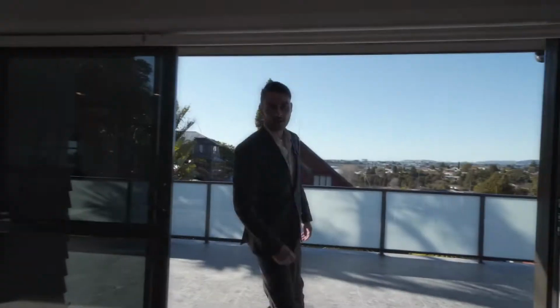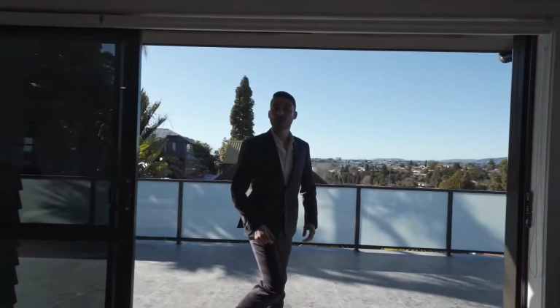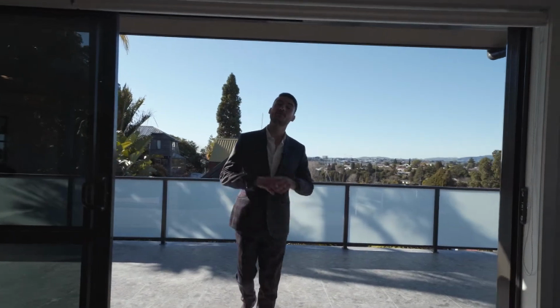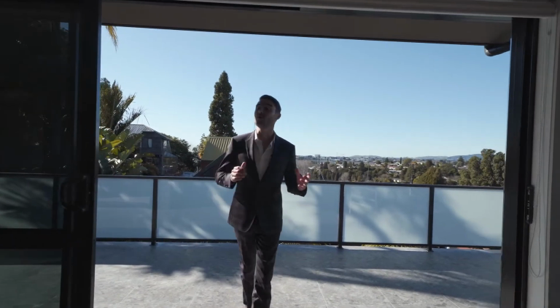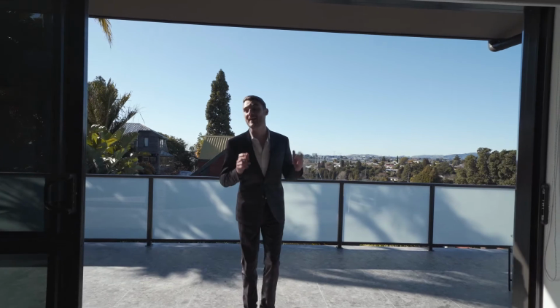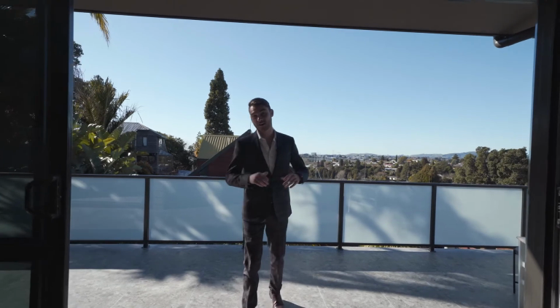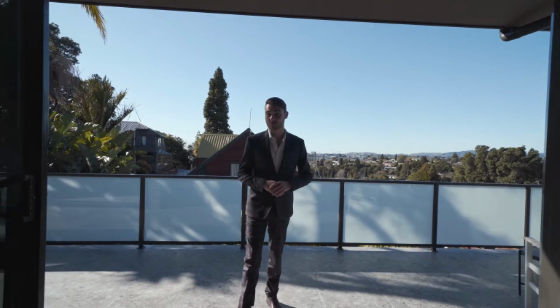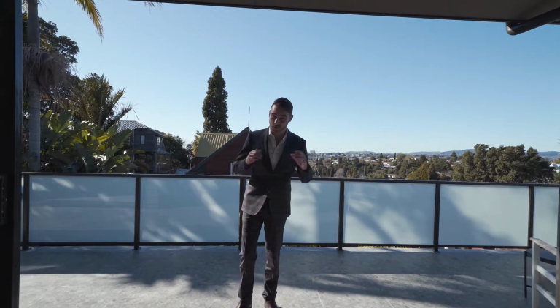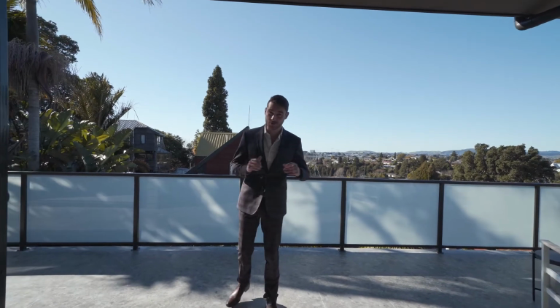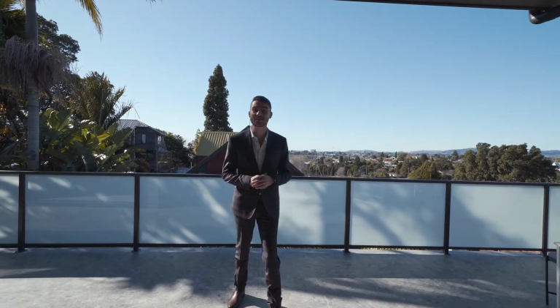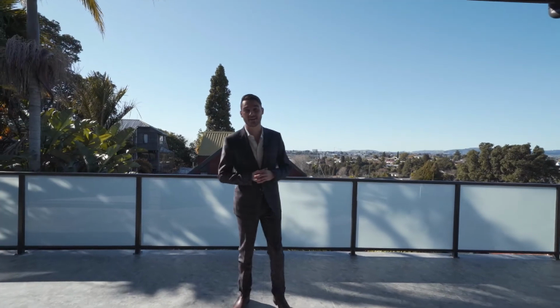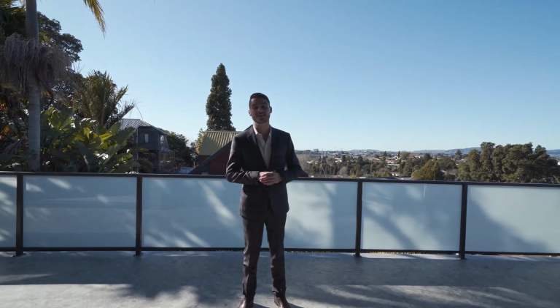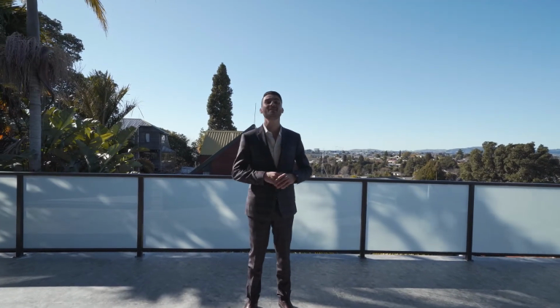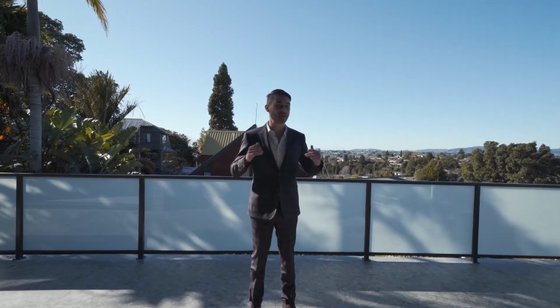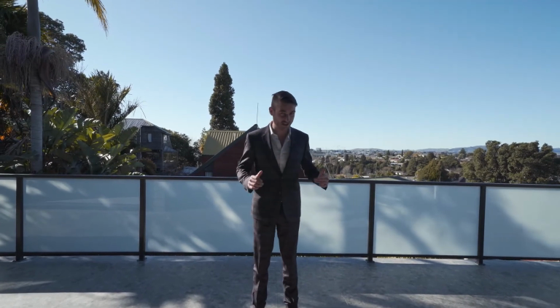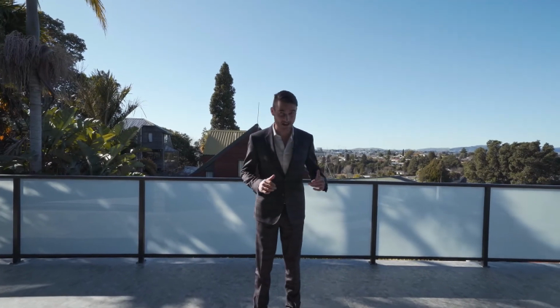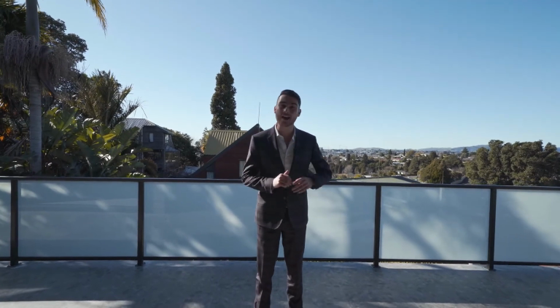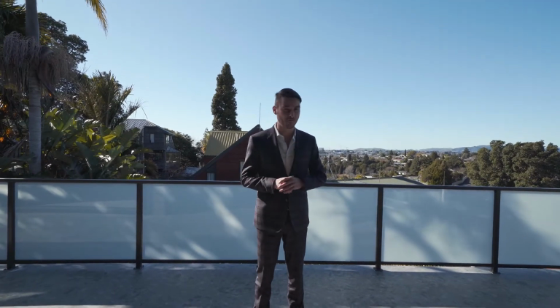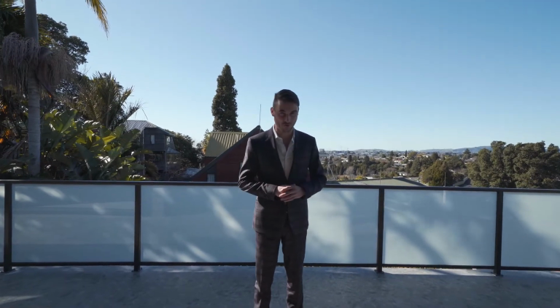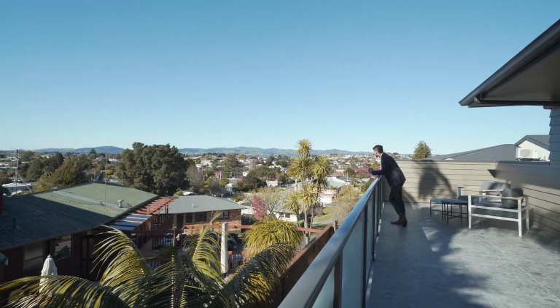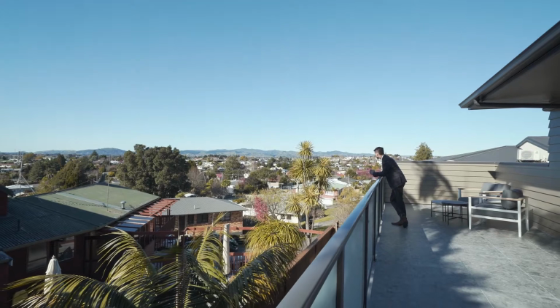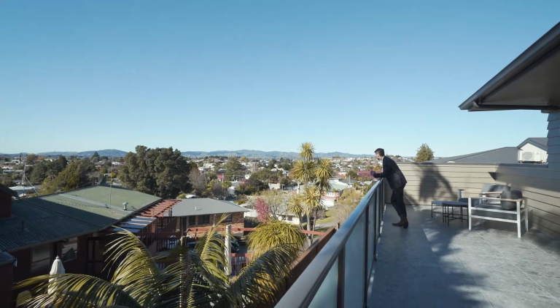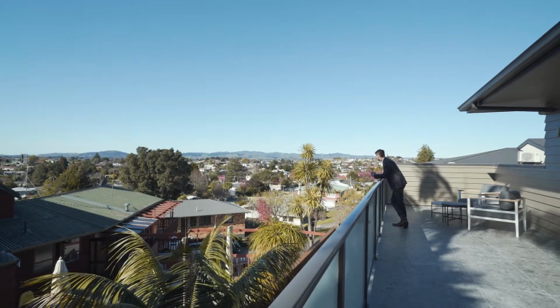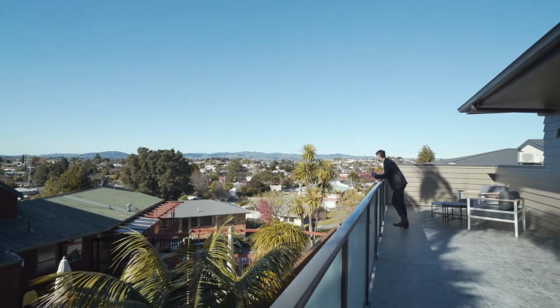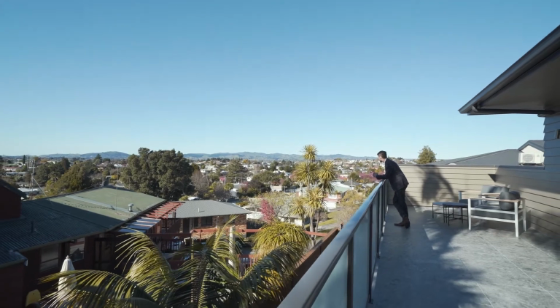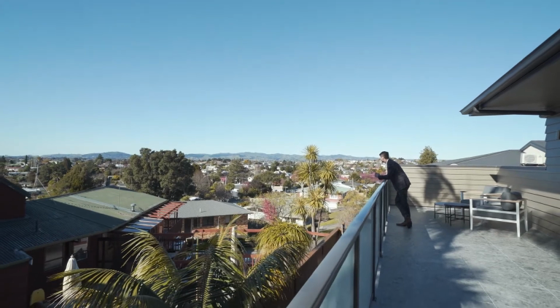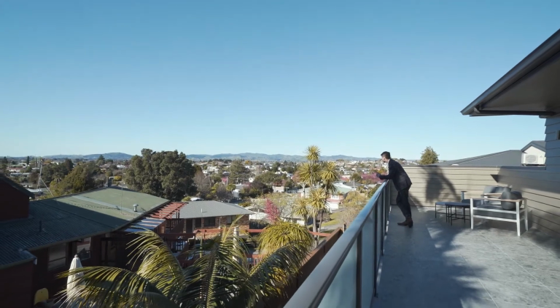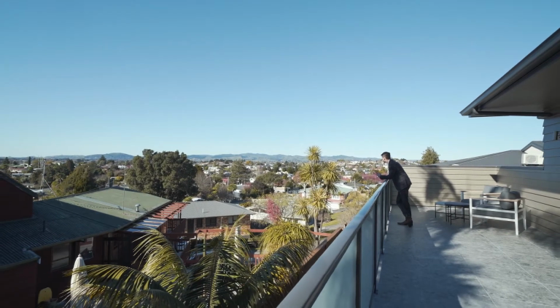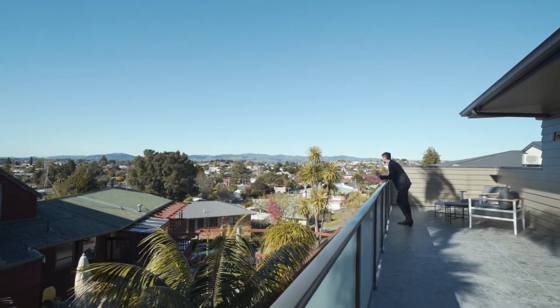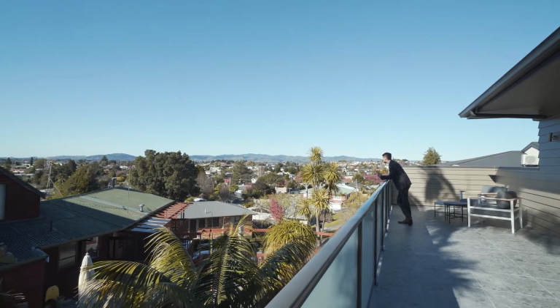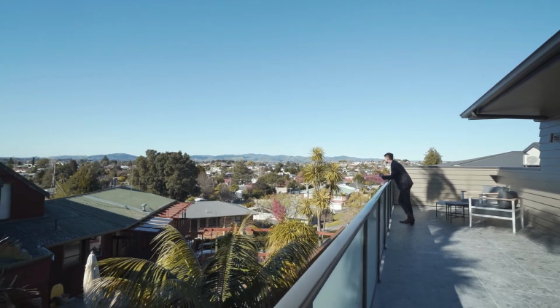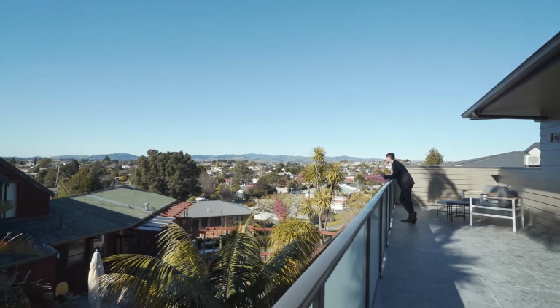This modern and functional two-story townhouse is spectacular and full of light. Welcome to 24 Woodamoo Street here in Brookfield.